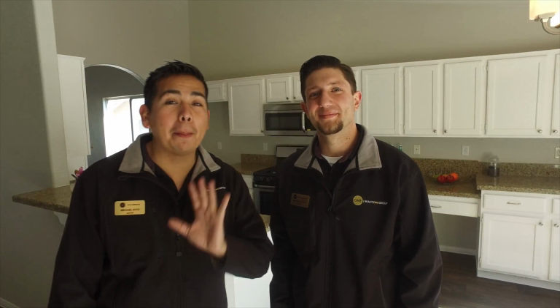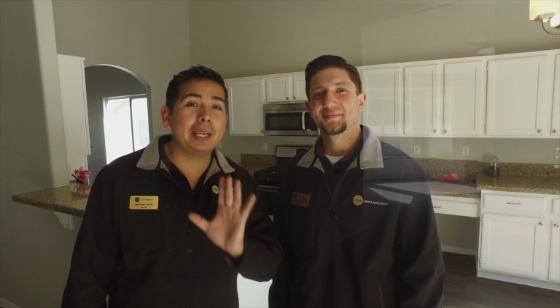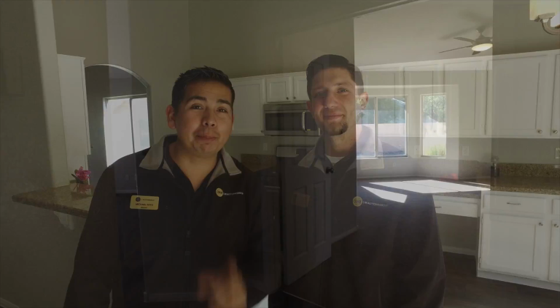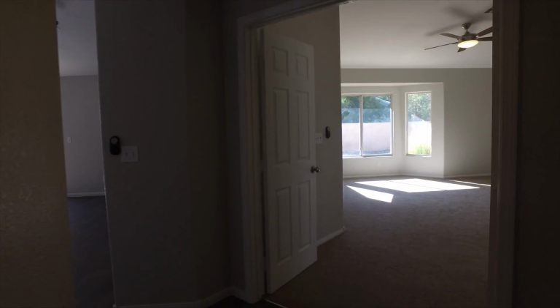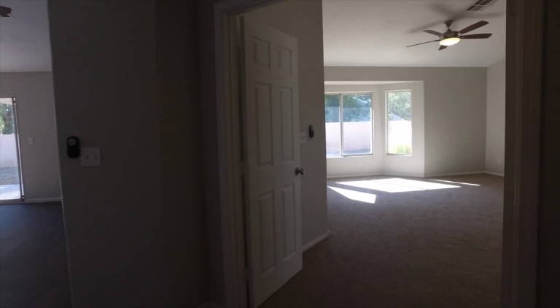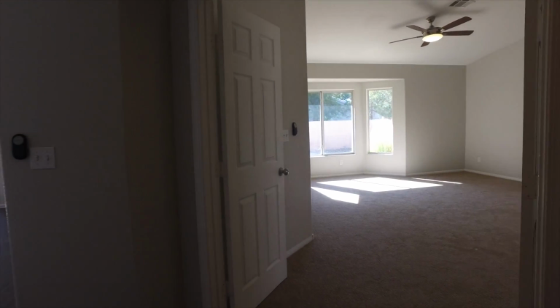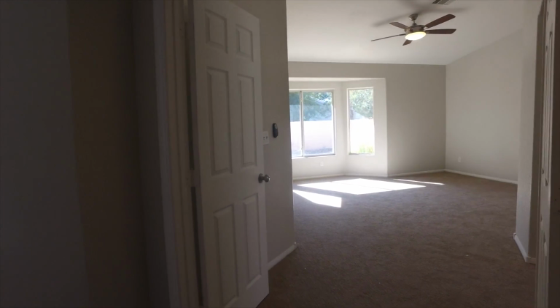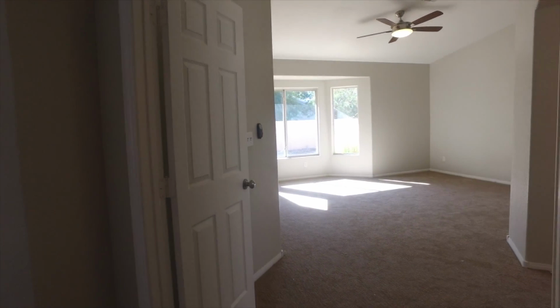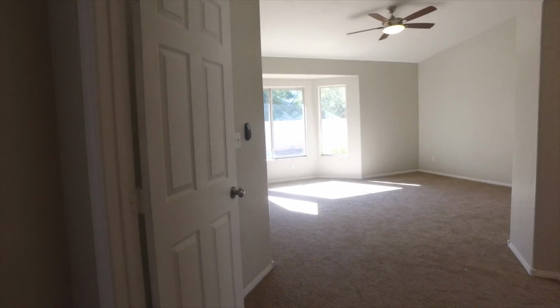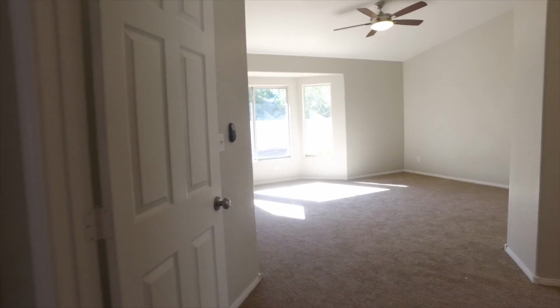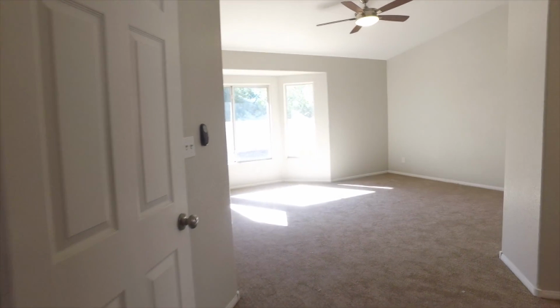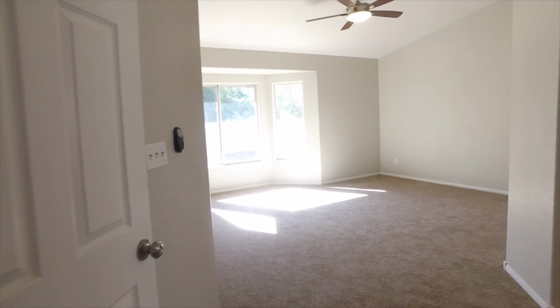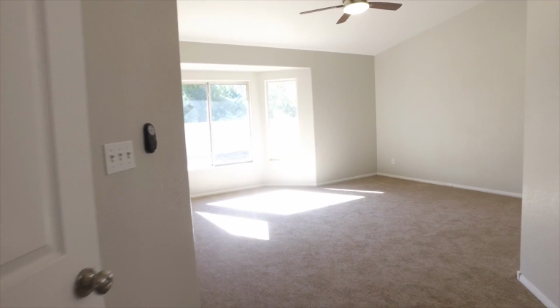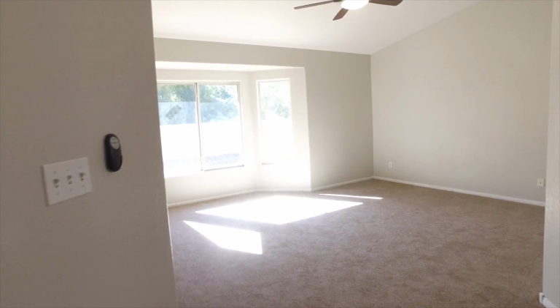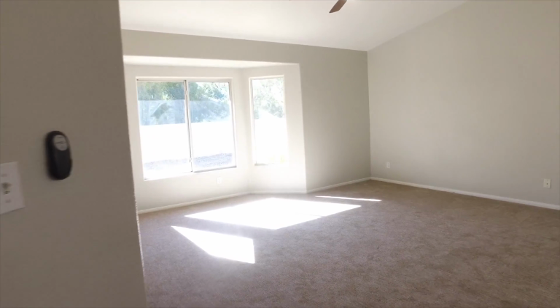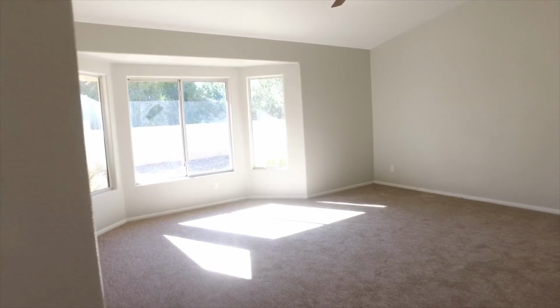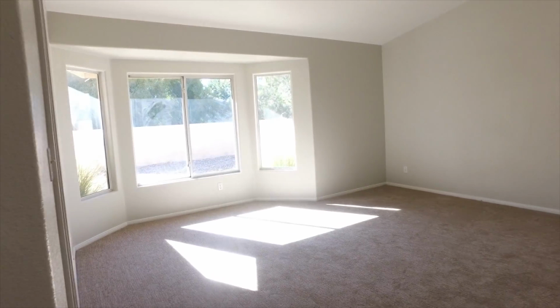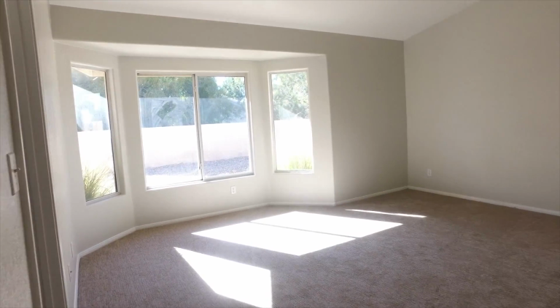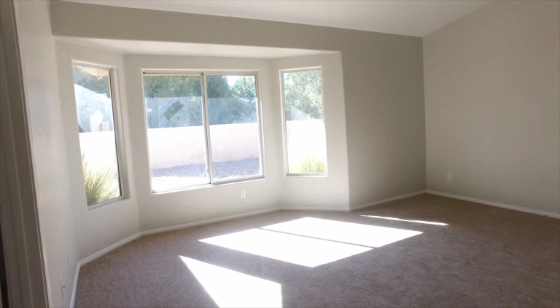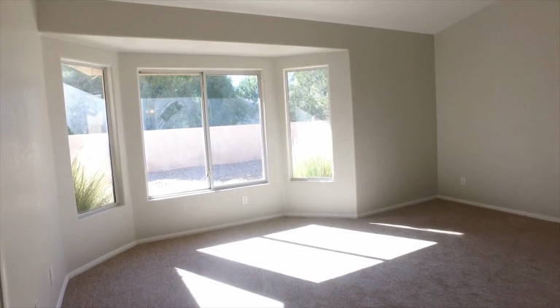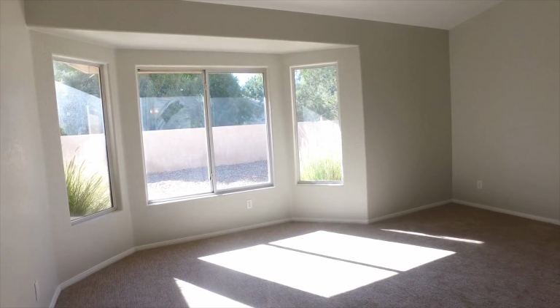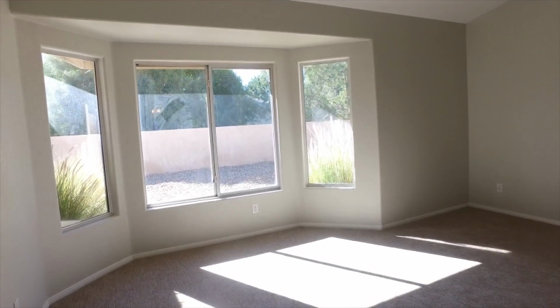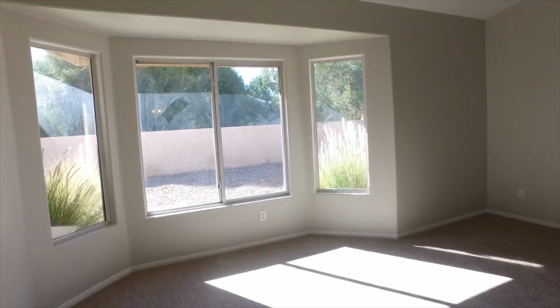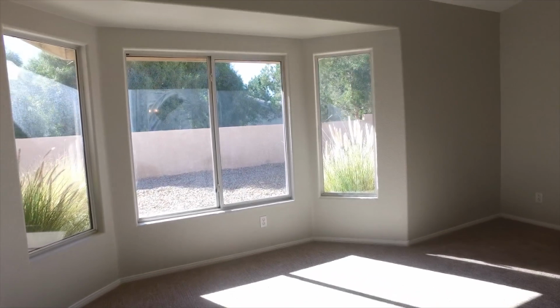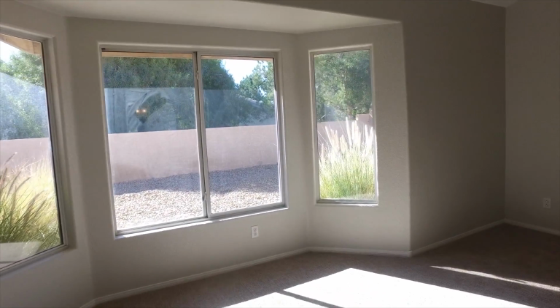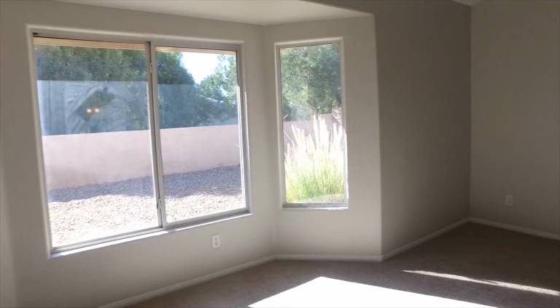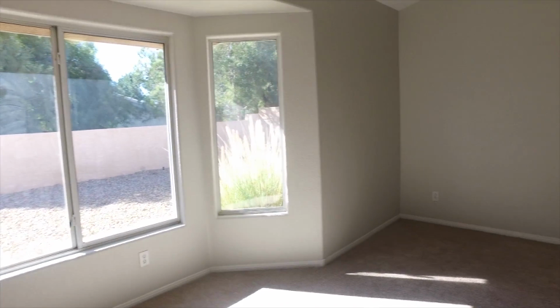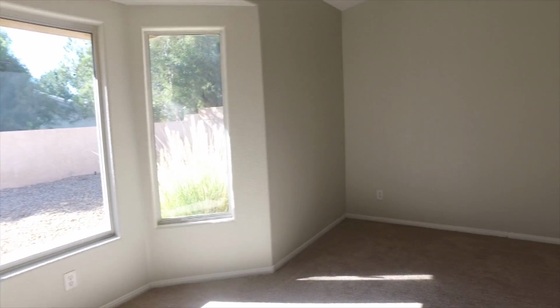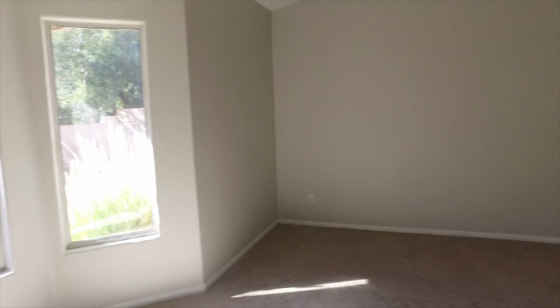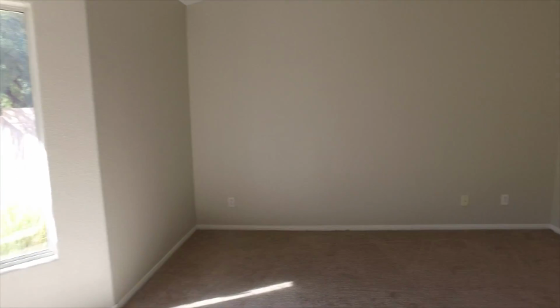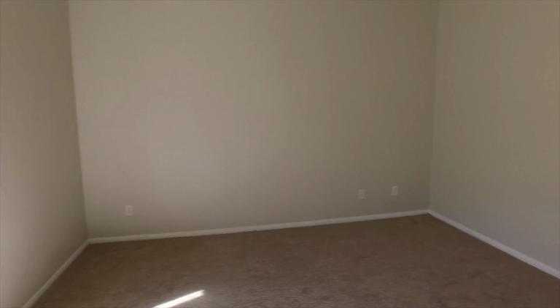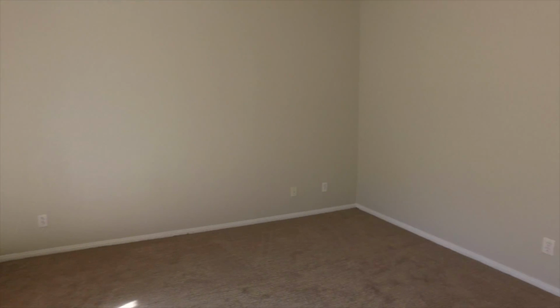Last but not least, we'll head through the double doors into the master bedroom. As you can see, the master bedroom lets in a lot of natural sunlight — we've got these nice bay windows from many different angles. We also have a large master closet in this master suite; it's a pretty big closet.